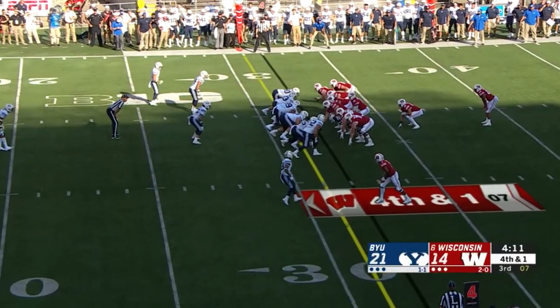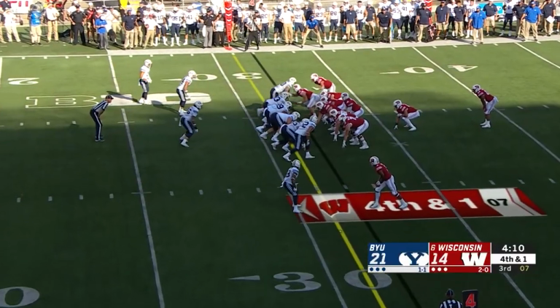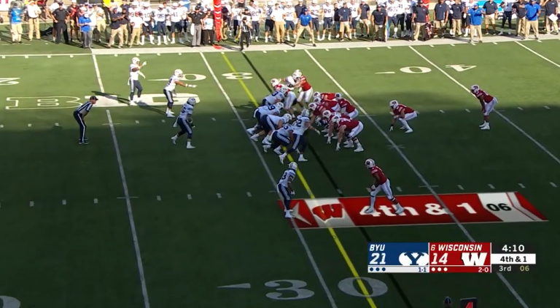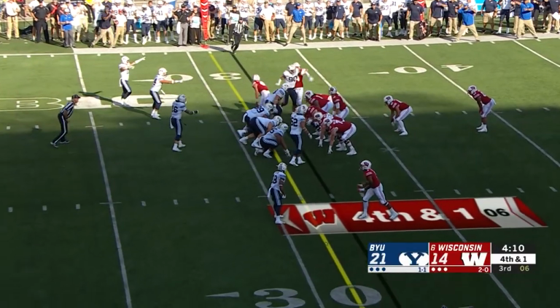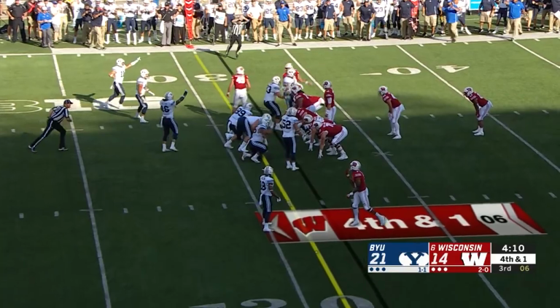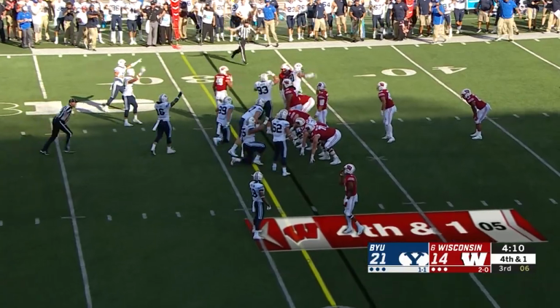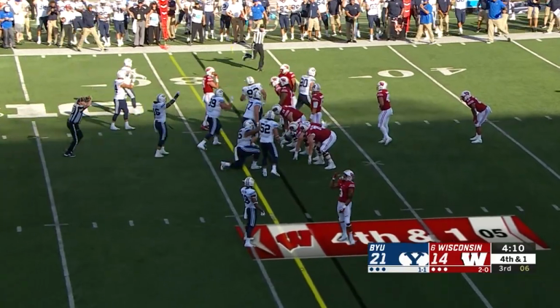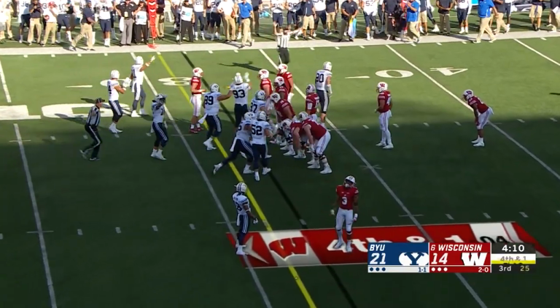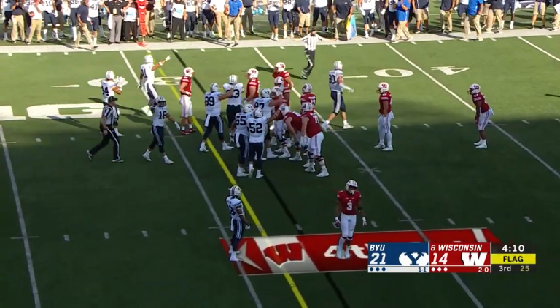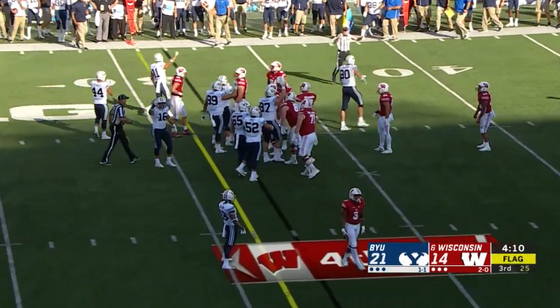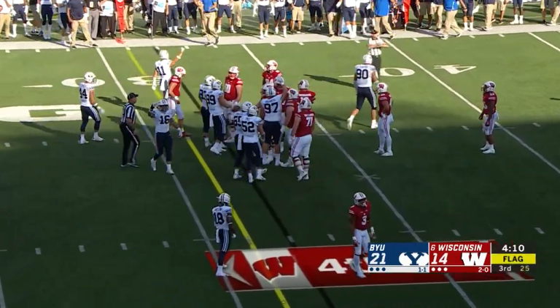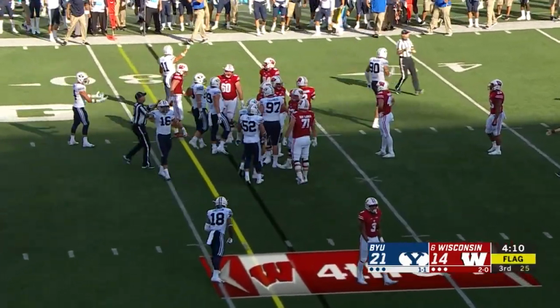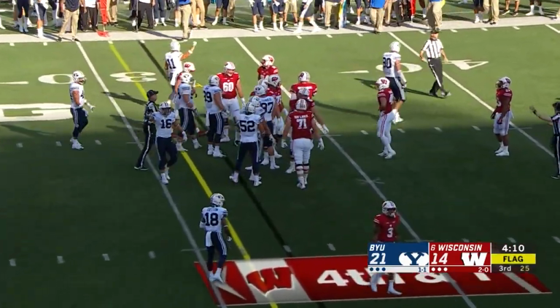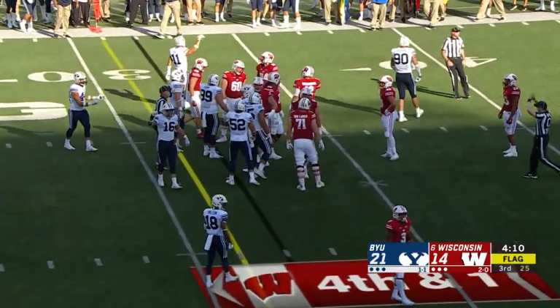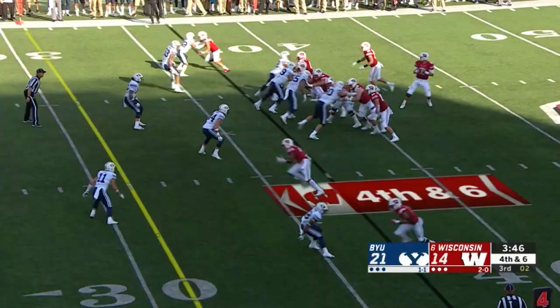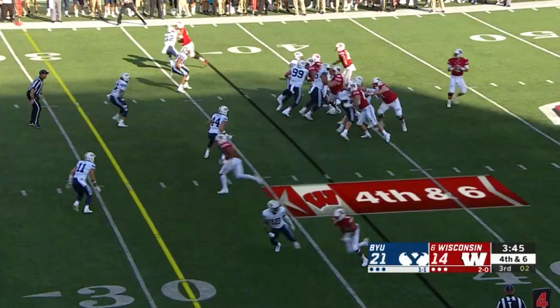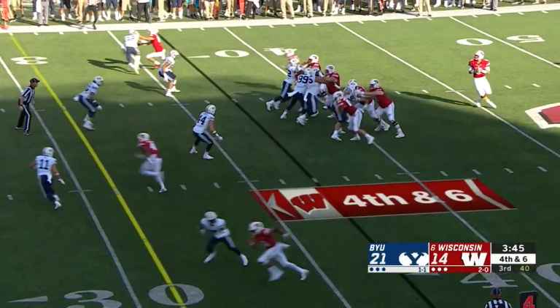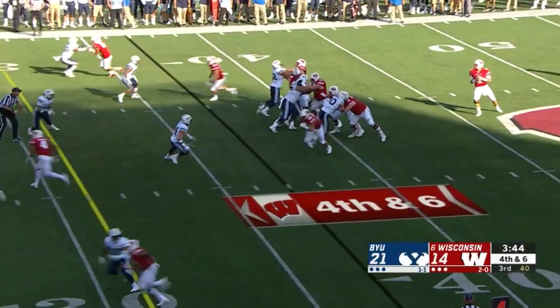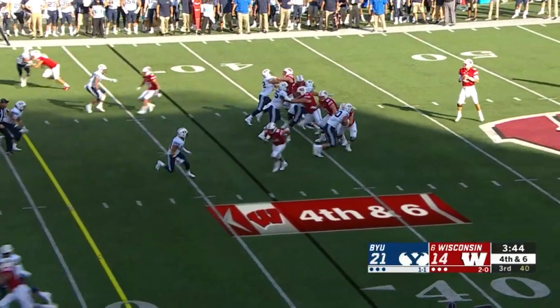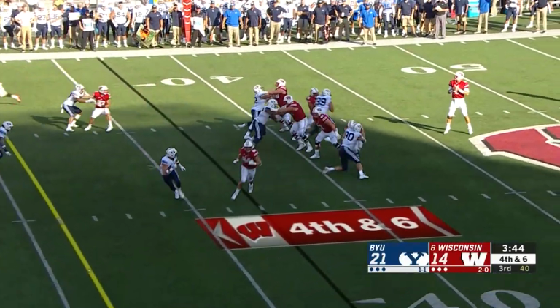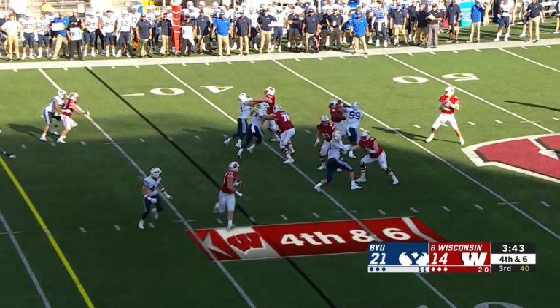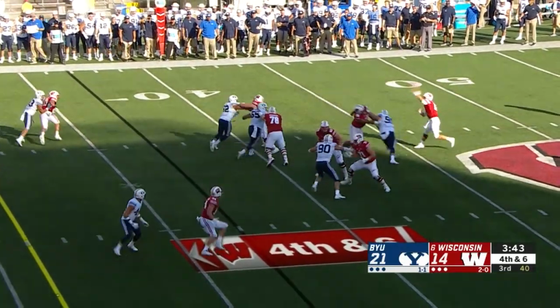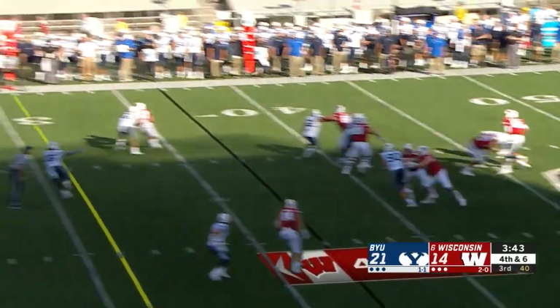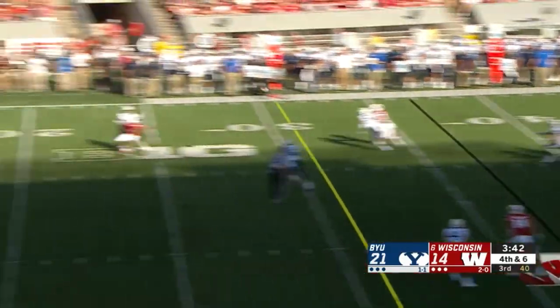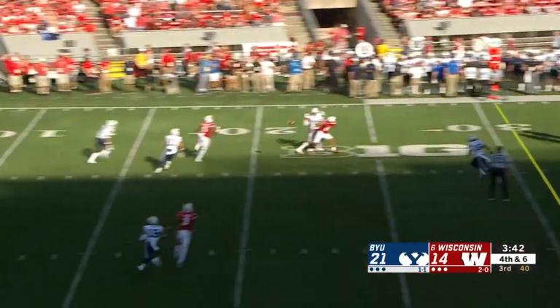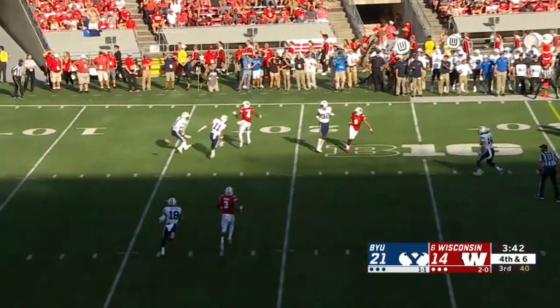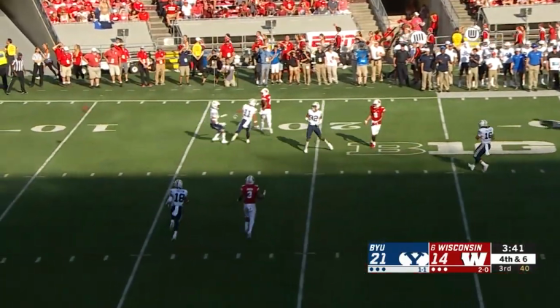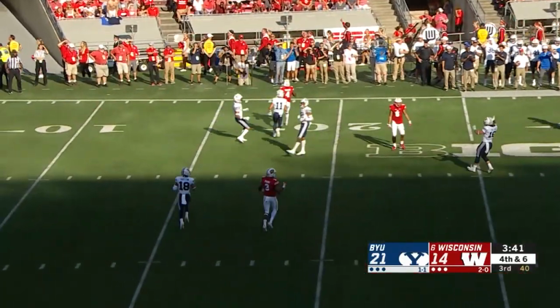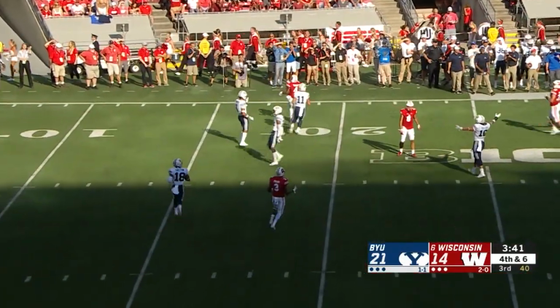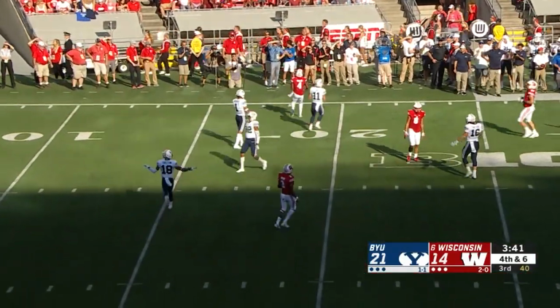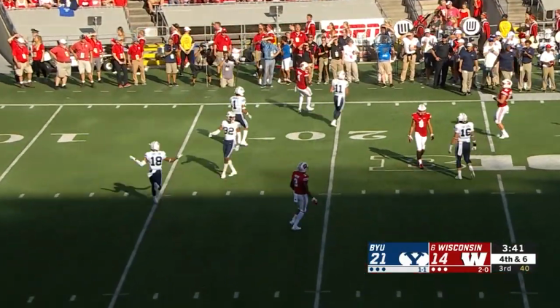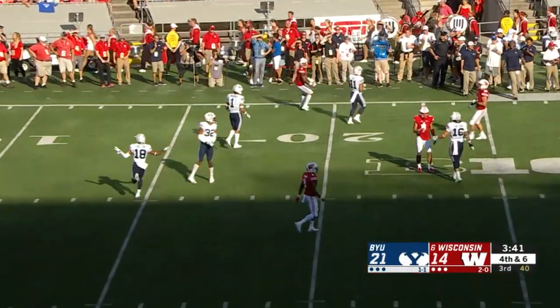There's movement — is it a false start, Wisconsin? It is. It'll go to fourth and six. Shotgun snap, Hornibrook takes his drop, fires left — and it's behind the intended receiver. Incomplete.